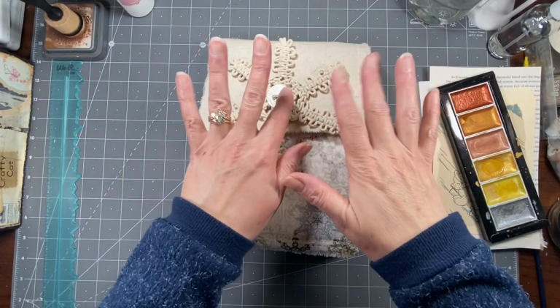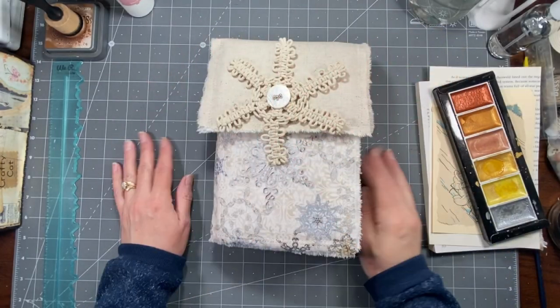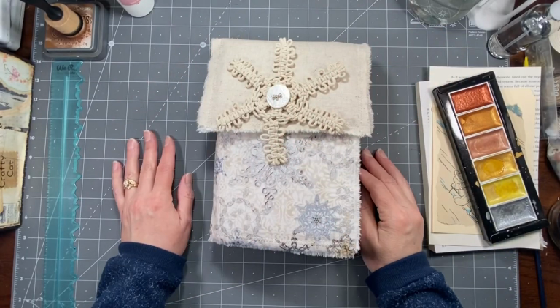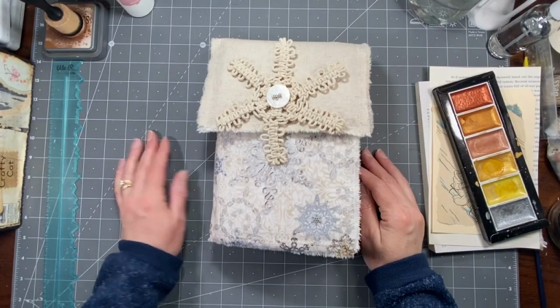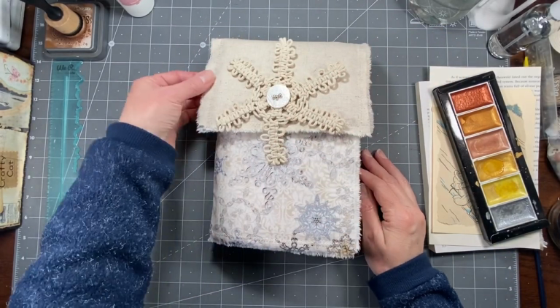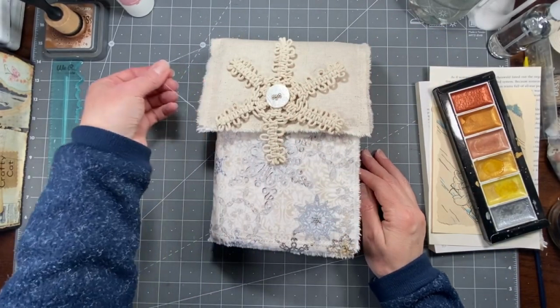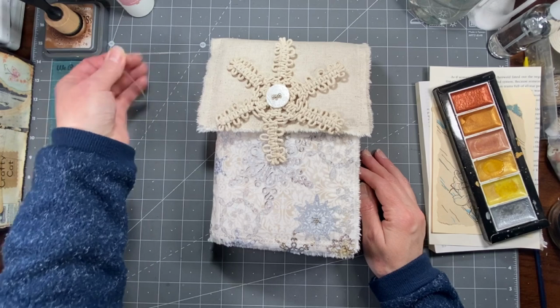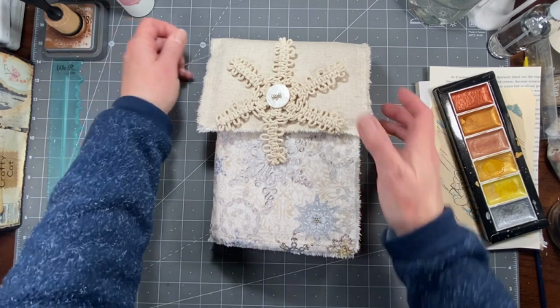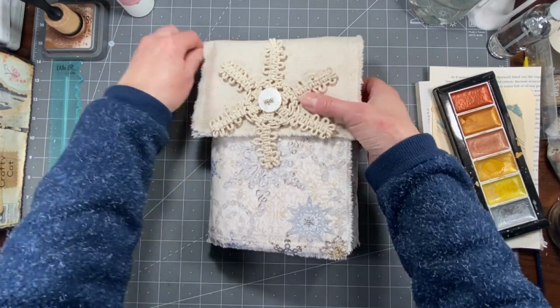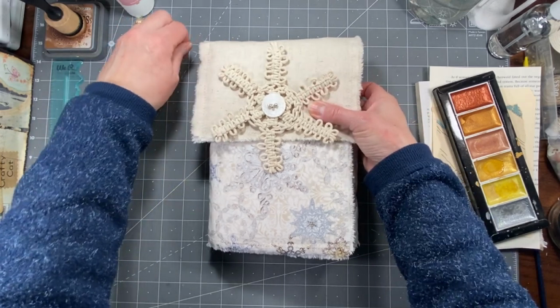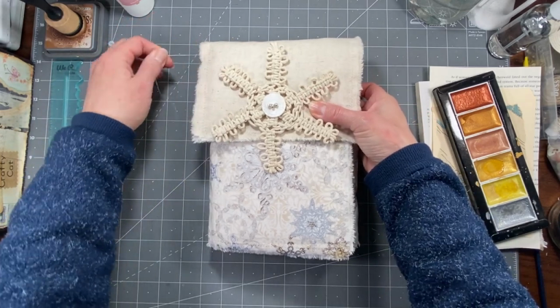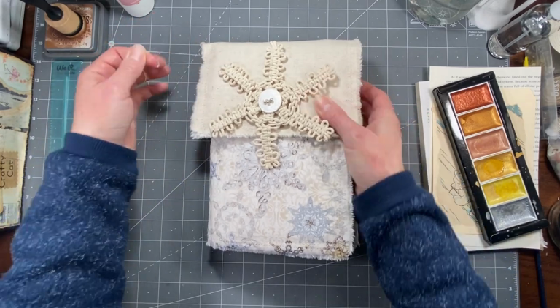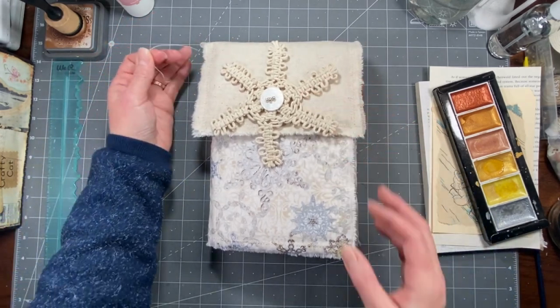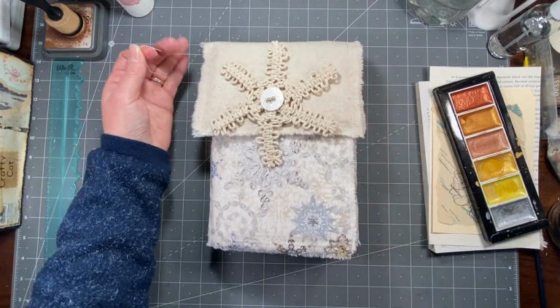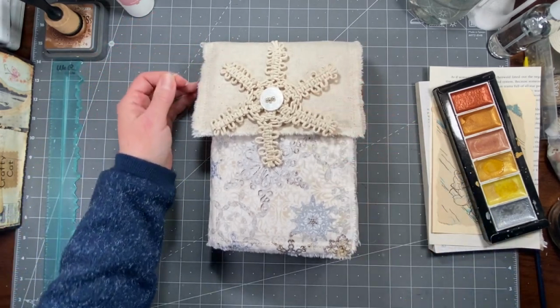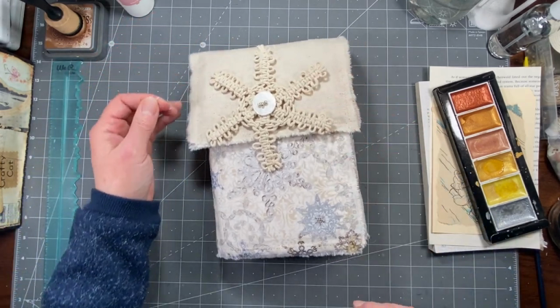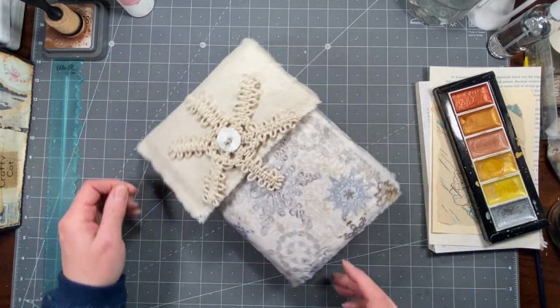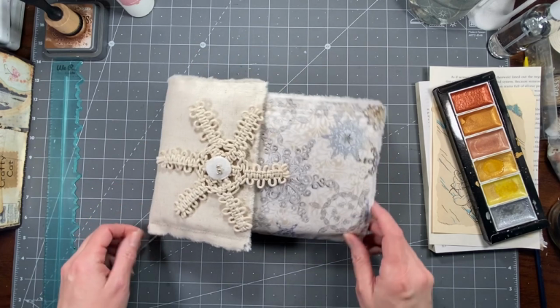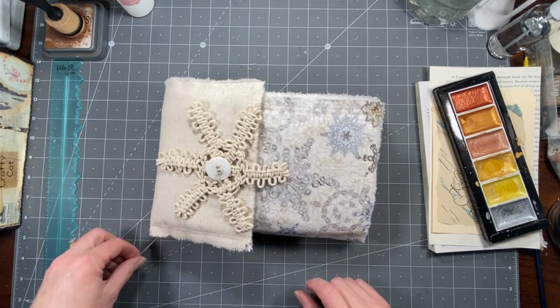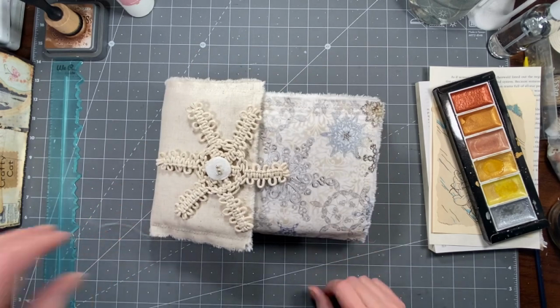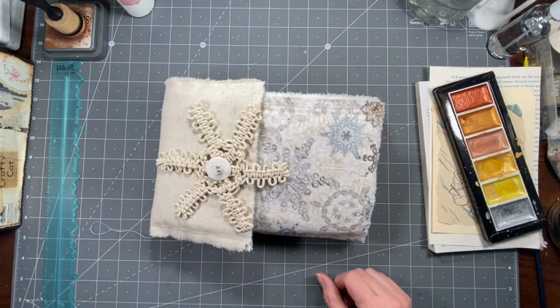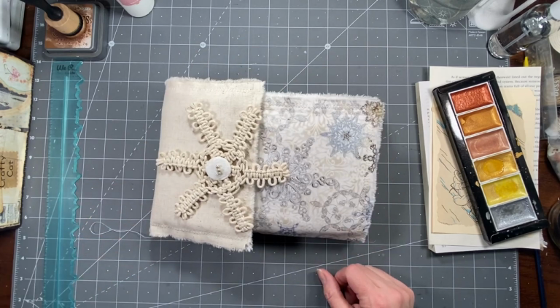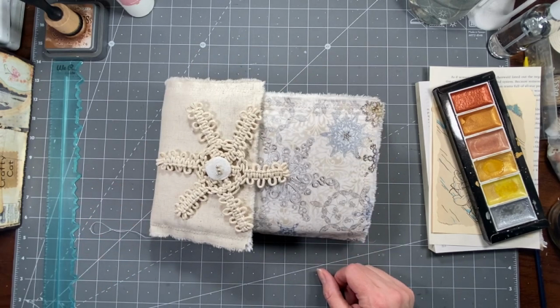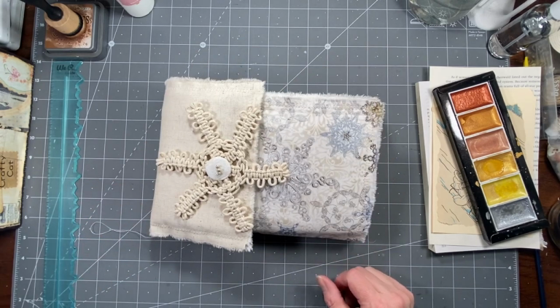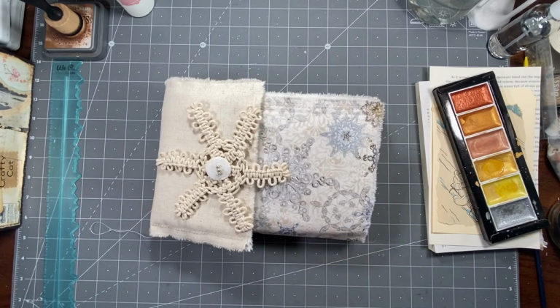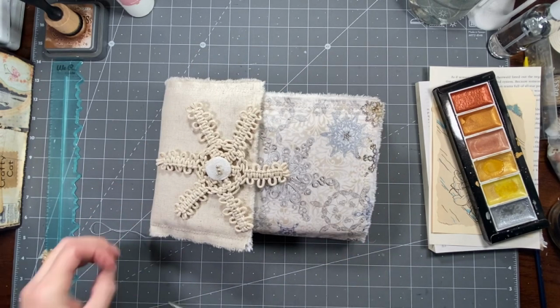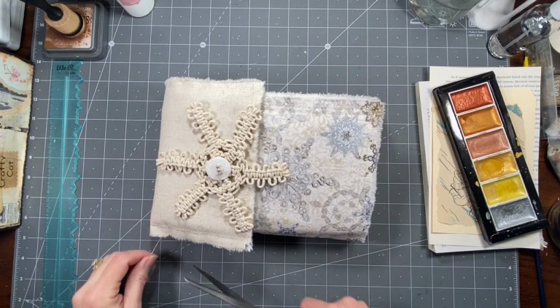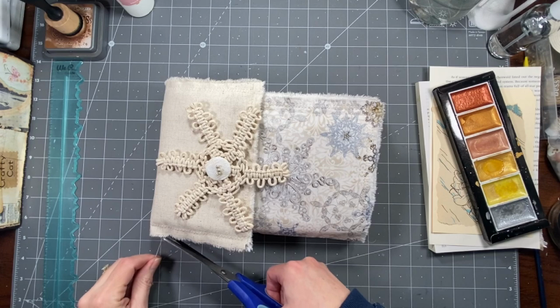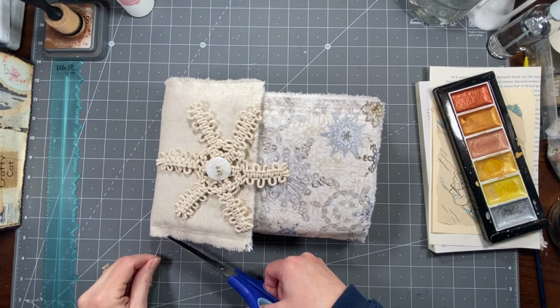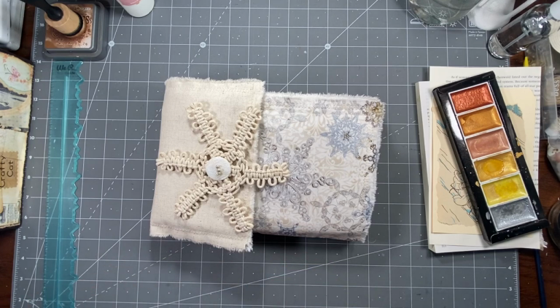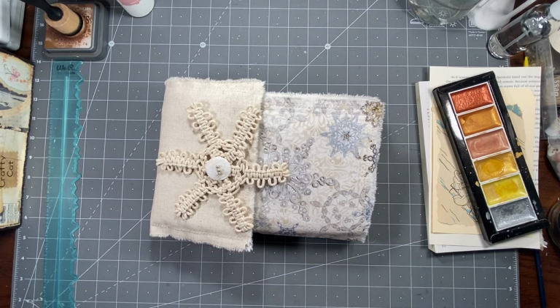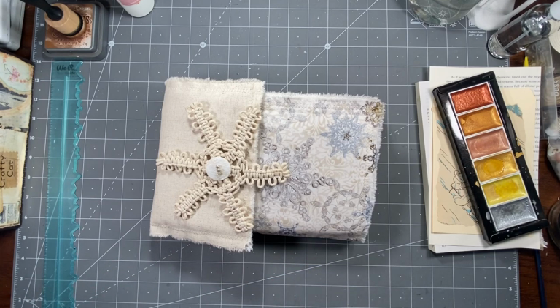Hi everybody, it's Amy at Crafty Cat, and today we're going to work some more on this wintry journal. I know we've been working on this for a while, but it's been a slow process because I've only really been able to work on it when I am on here with you guys.